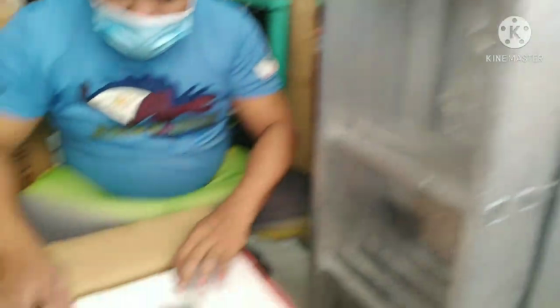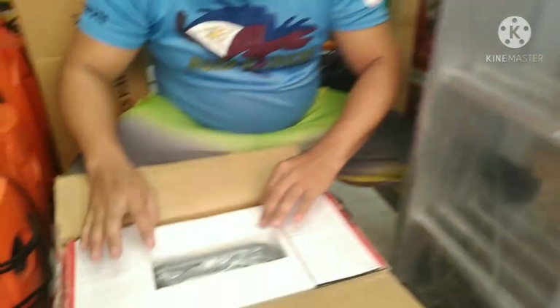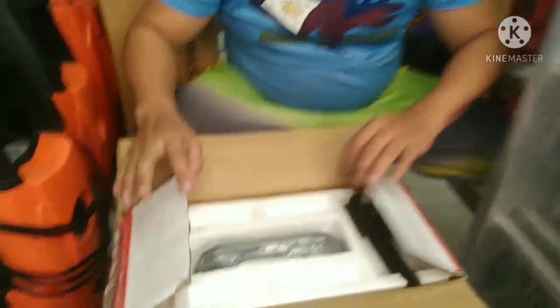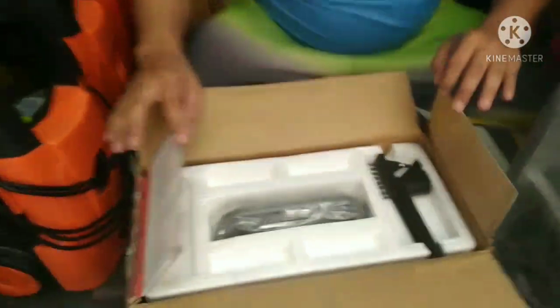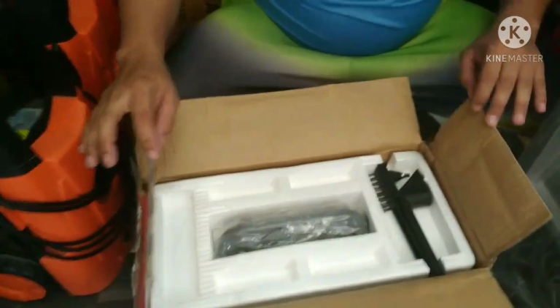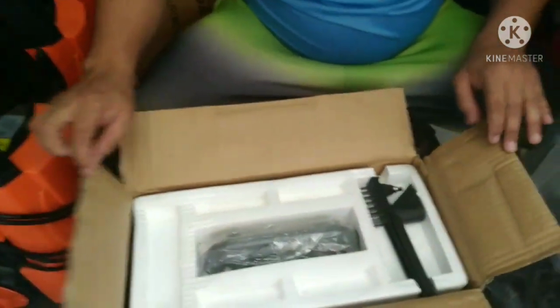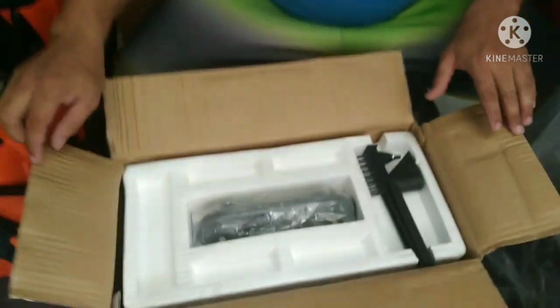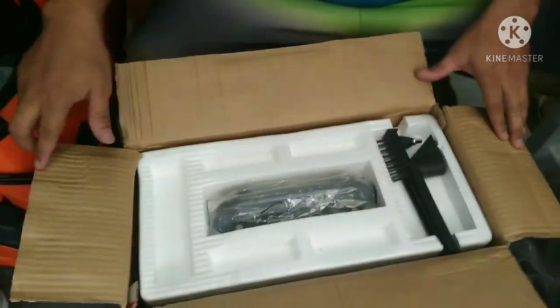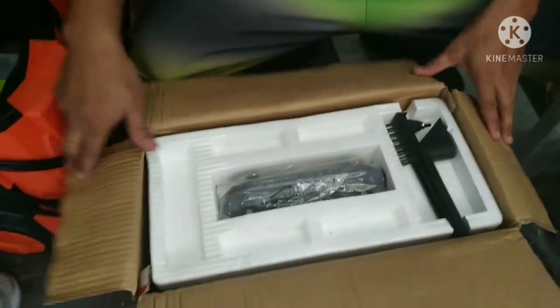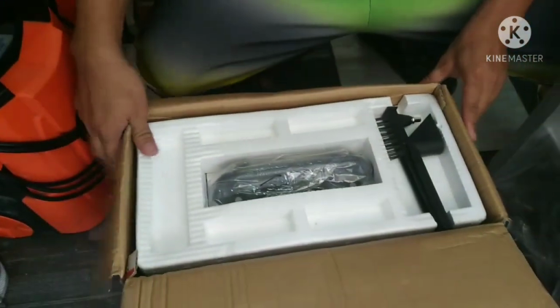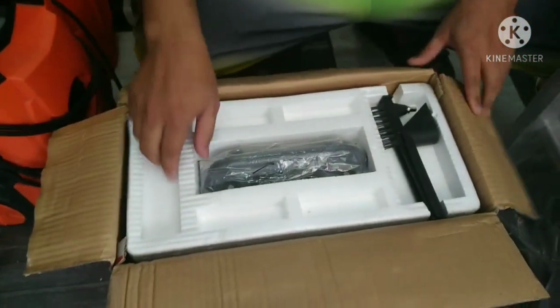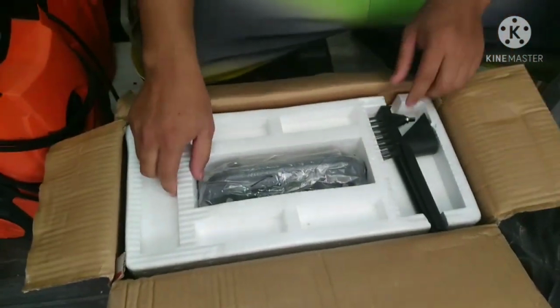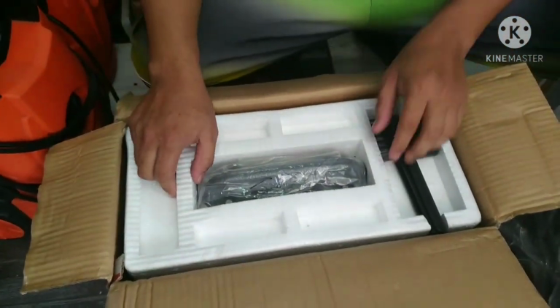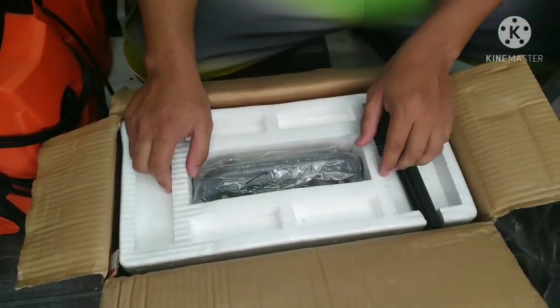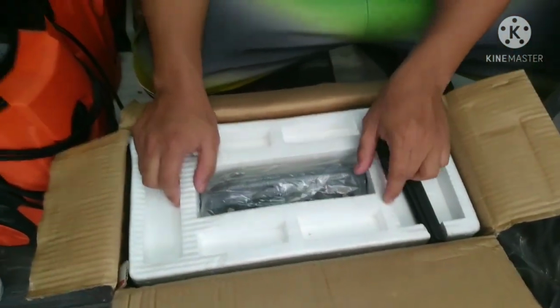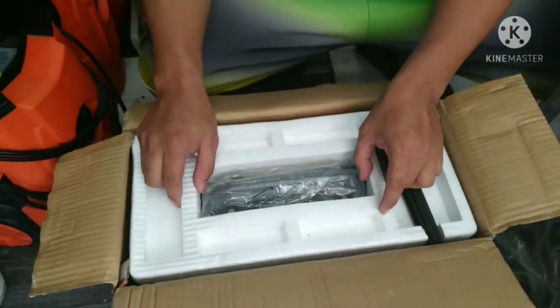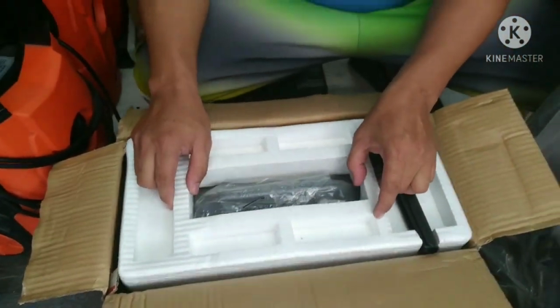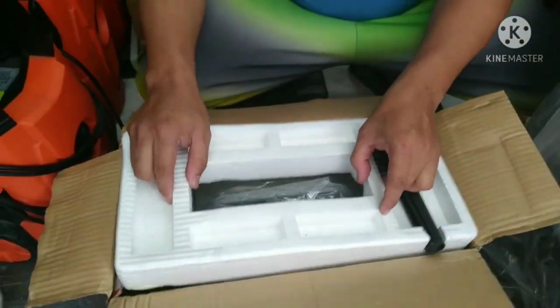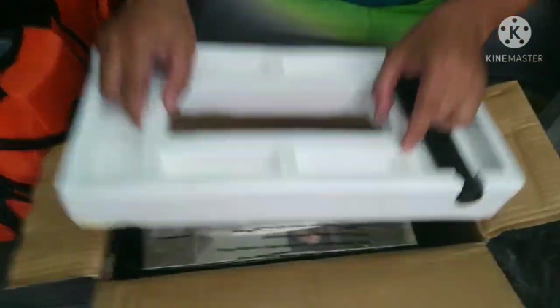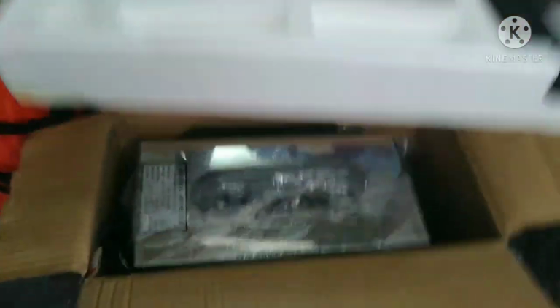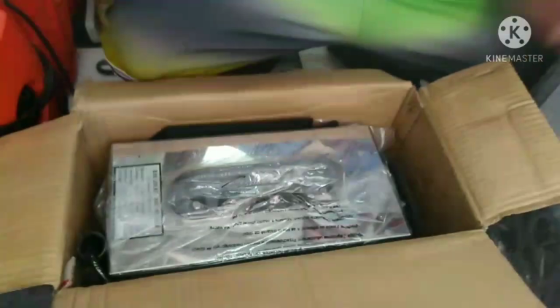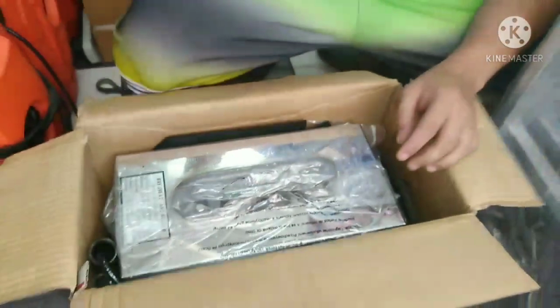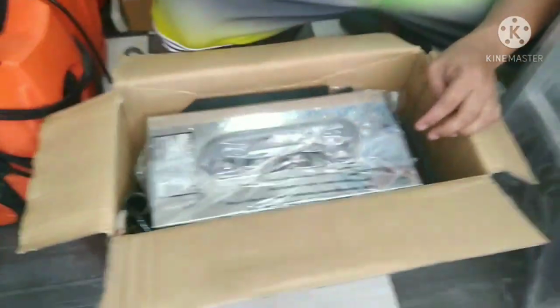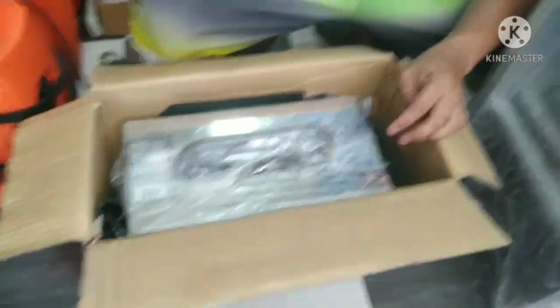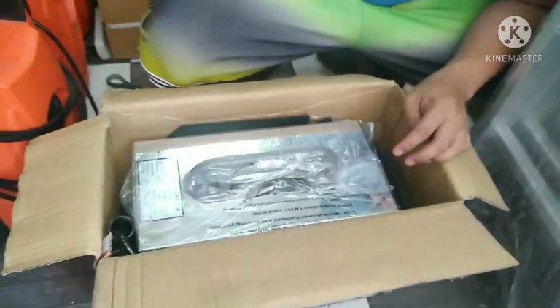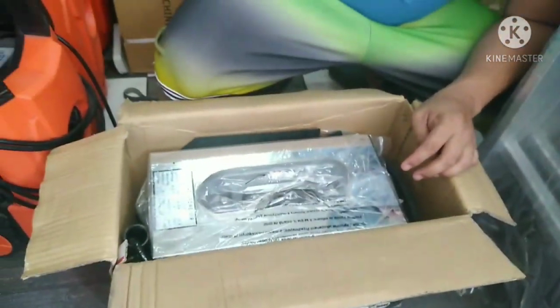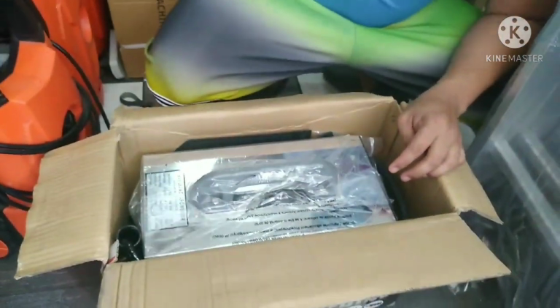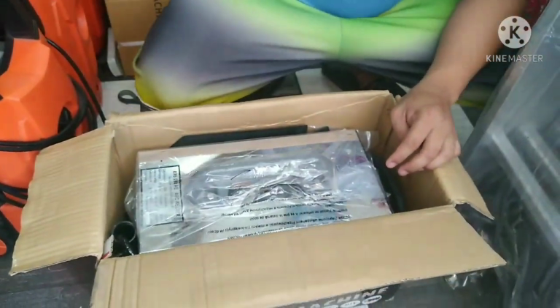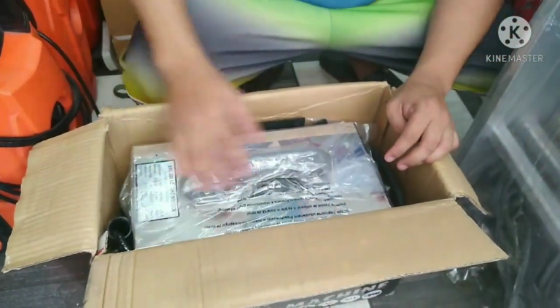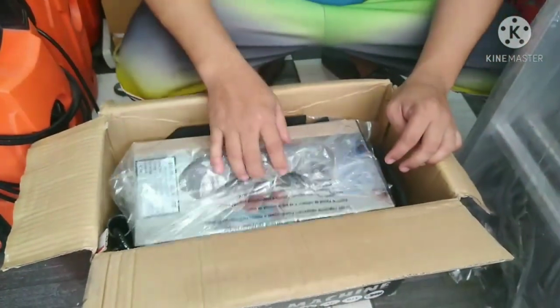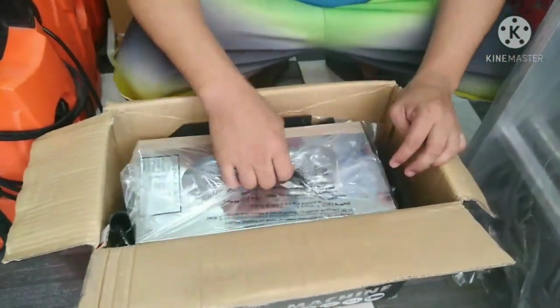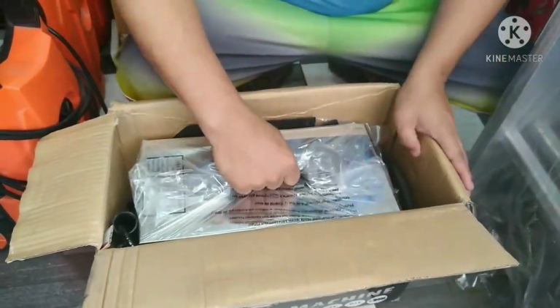Ito siya. Mabigat to. Hindi siya inverter — may transformer siya. Yung mga sinaunang welding, ito po yun.